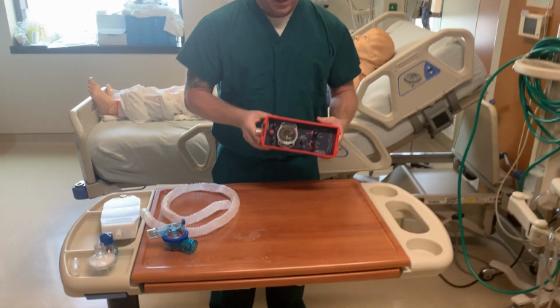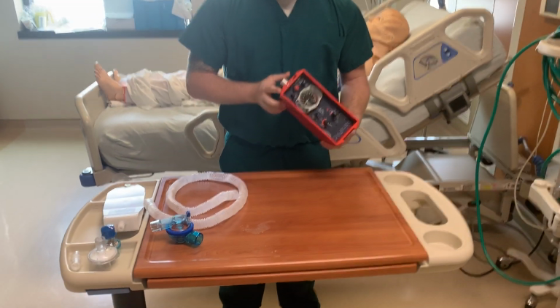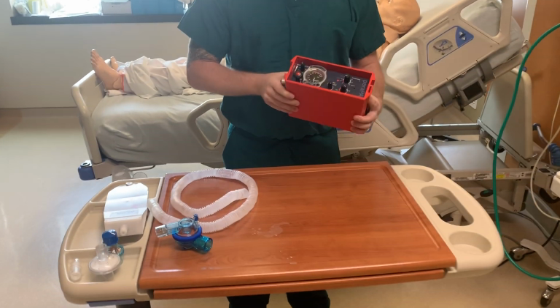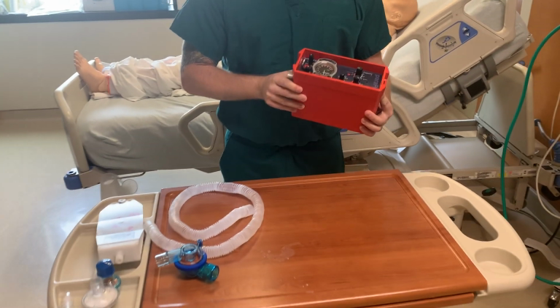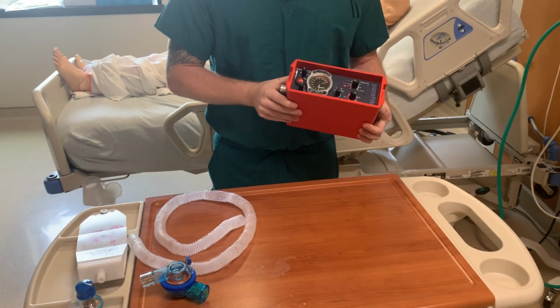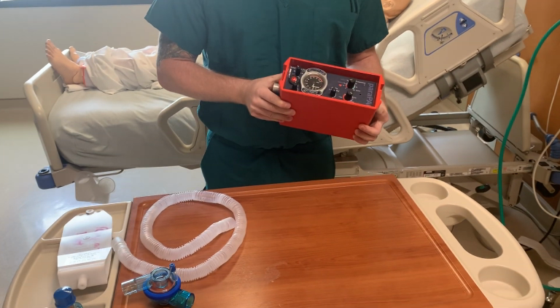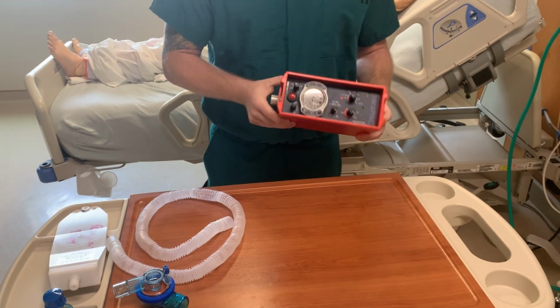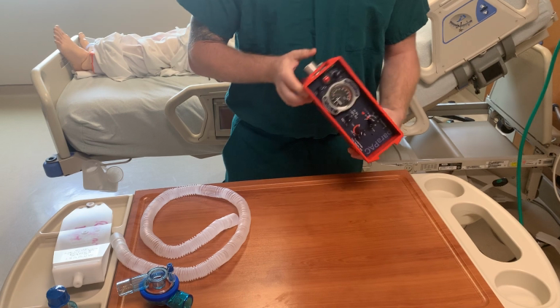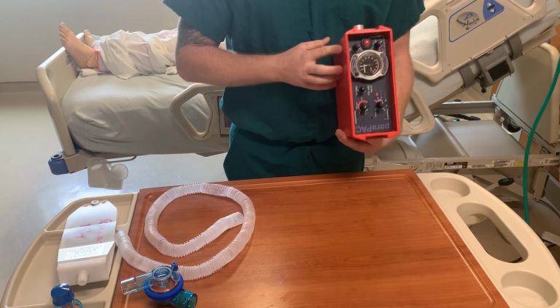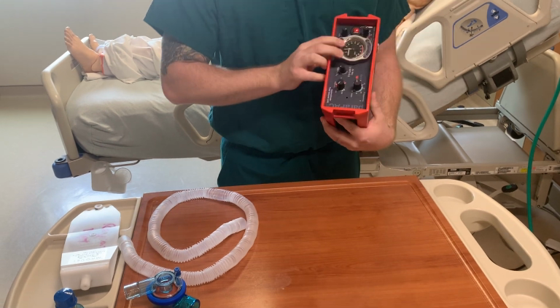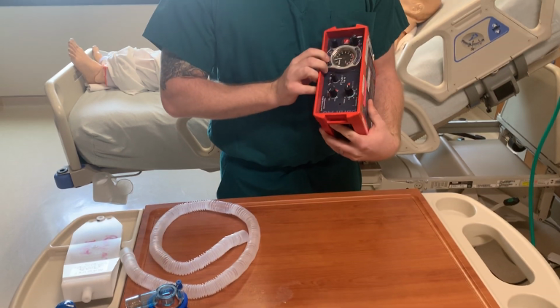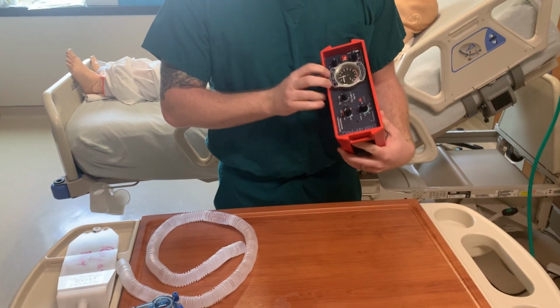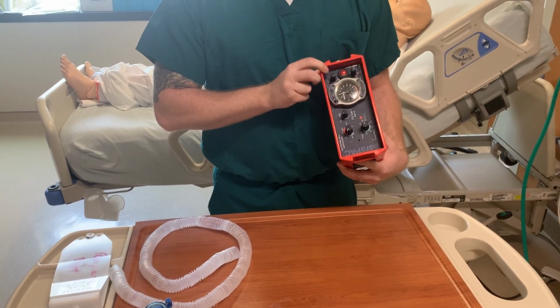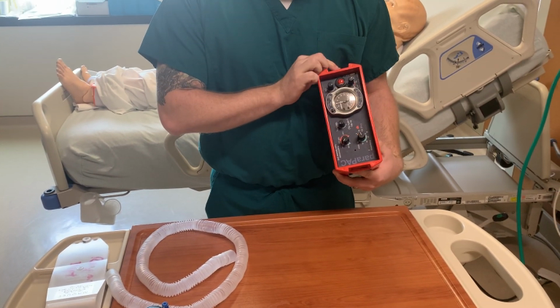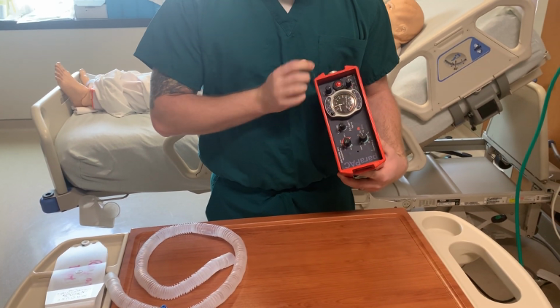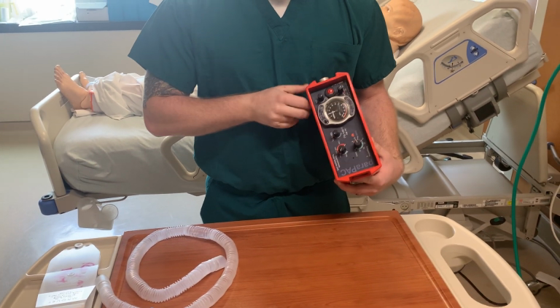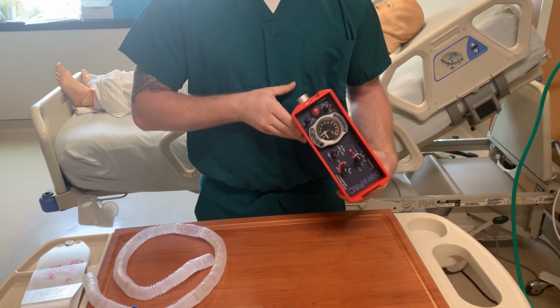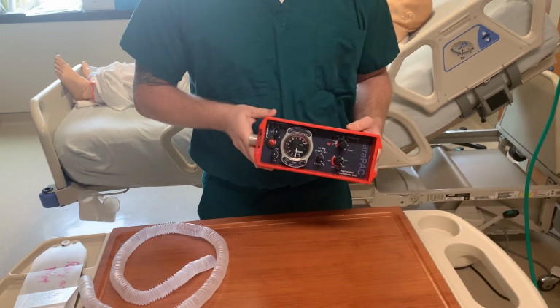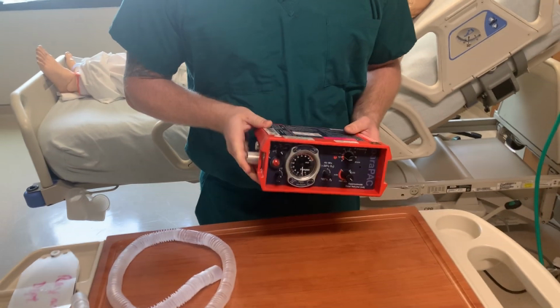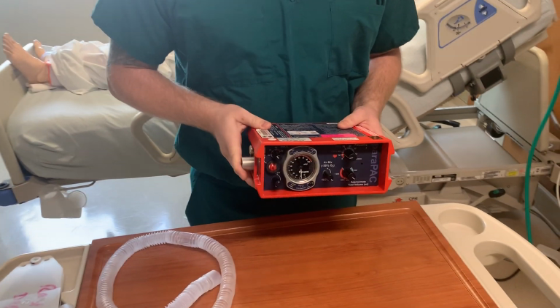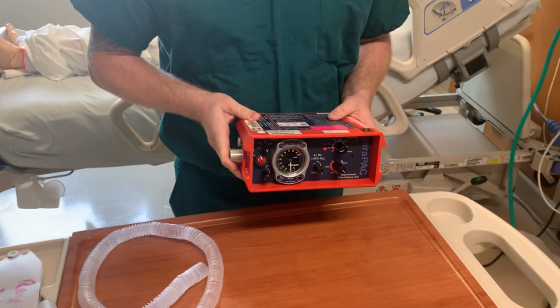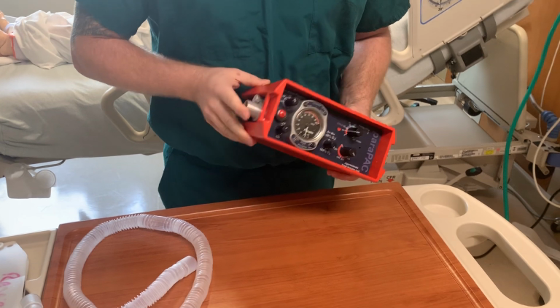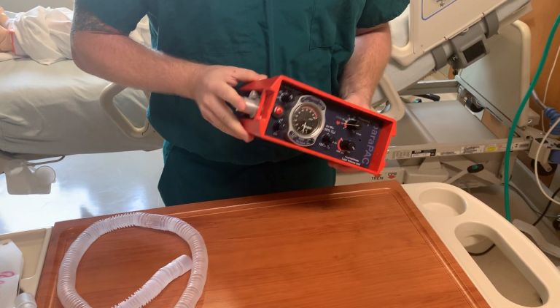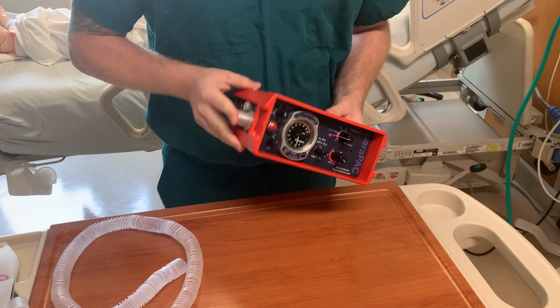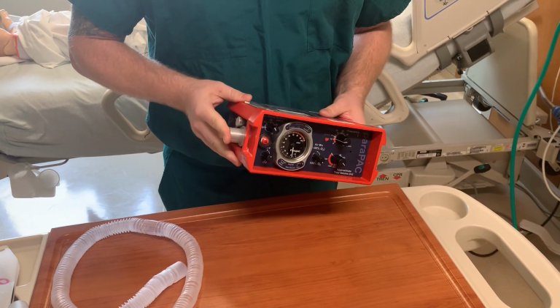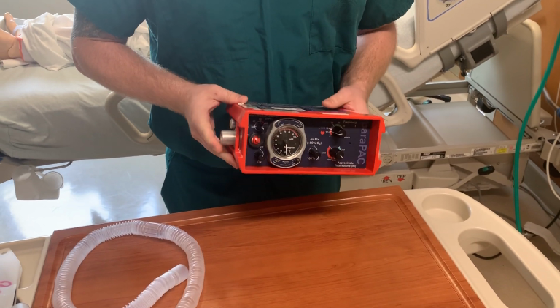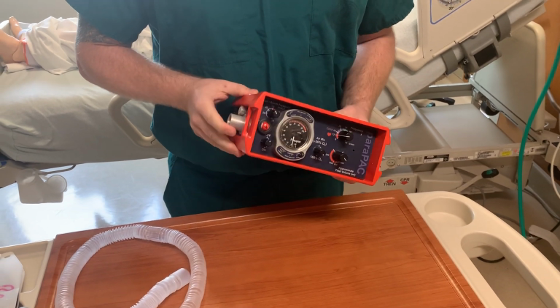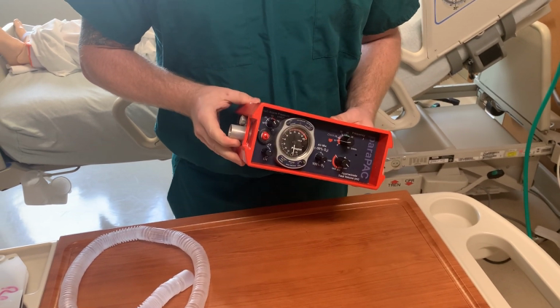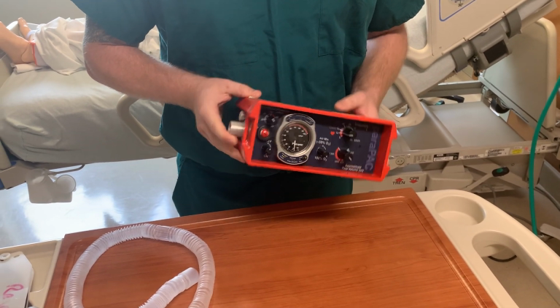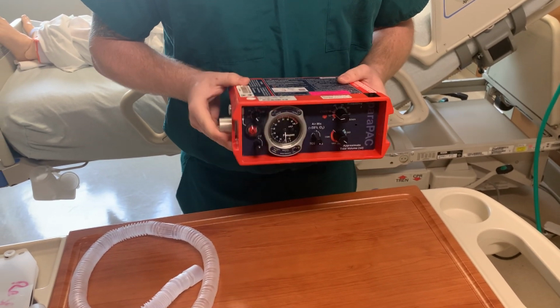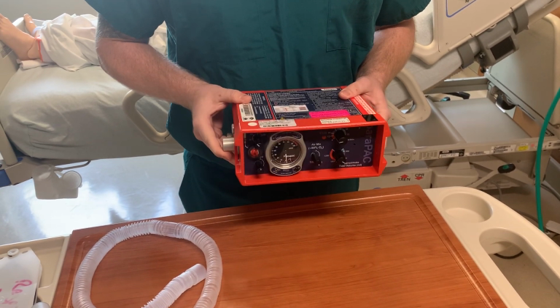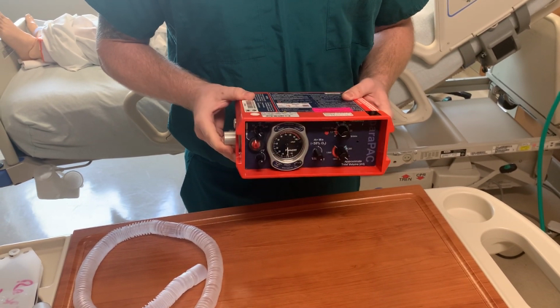This ventilator is very user-friendly. You're able to use it for patients in the hospital, EMS transports, and it's also MRI compatible.